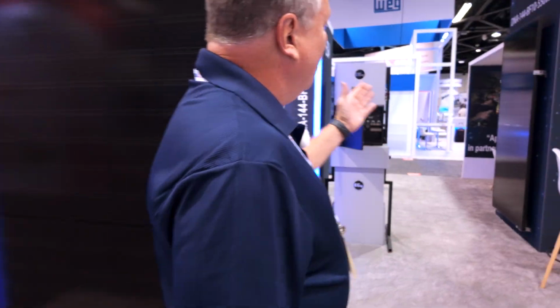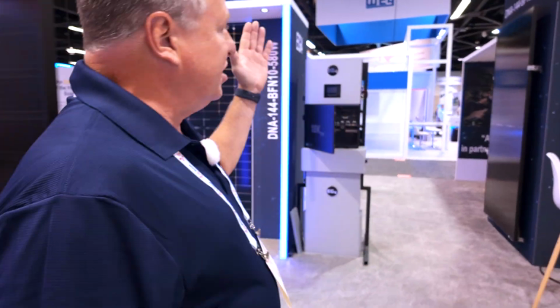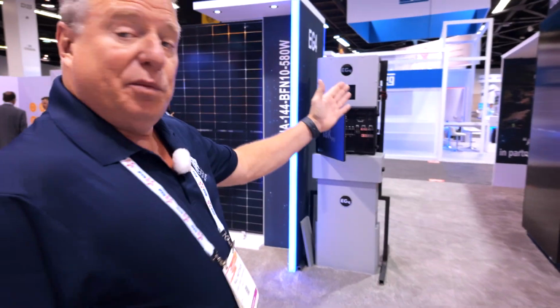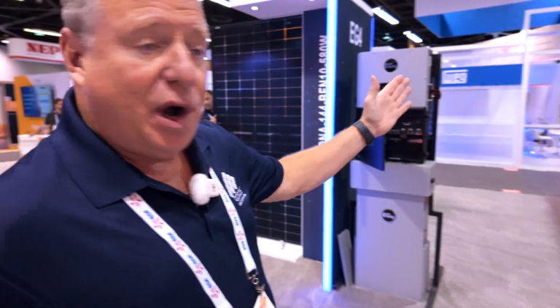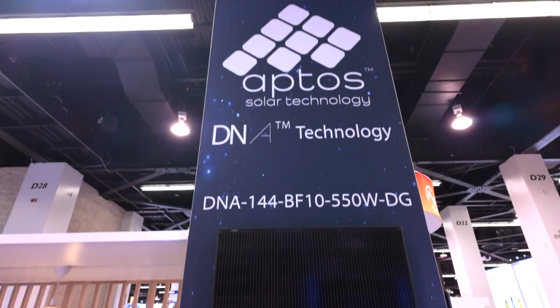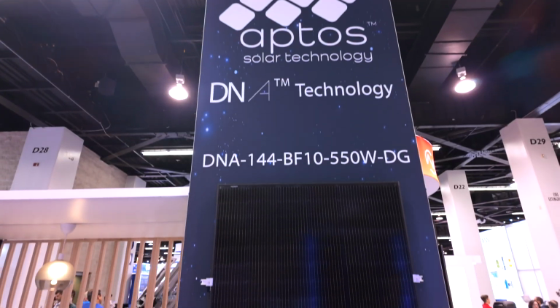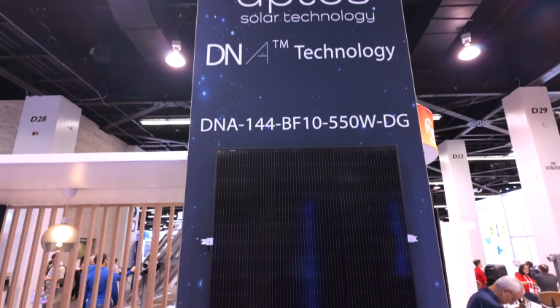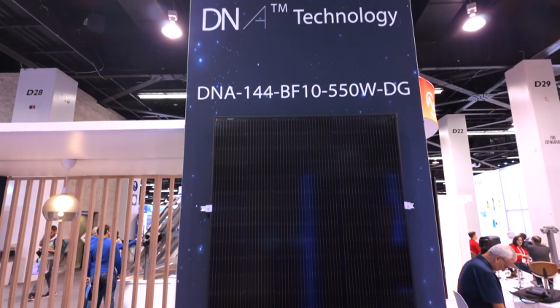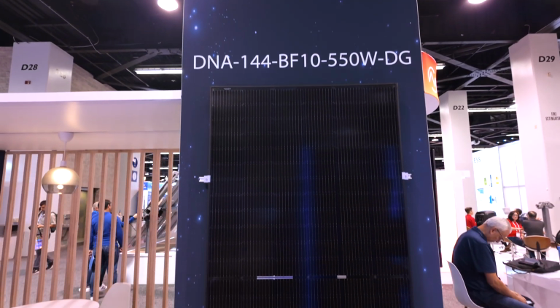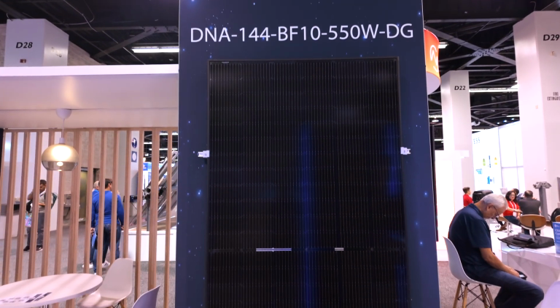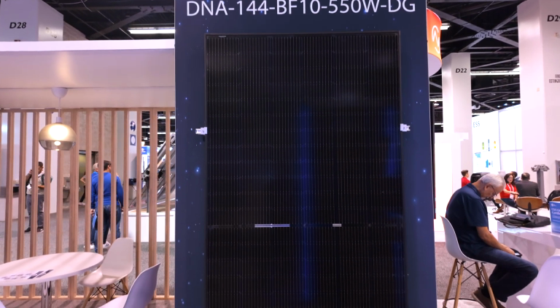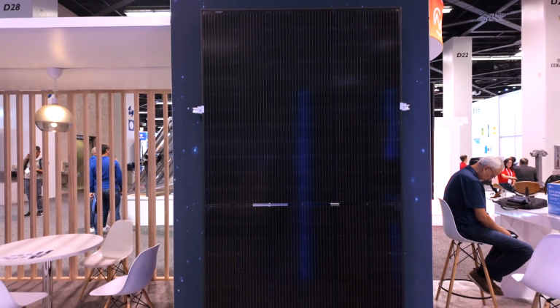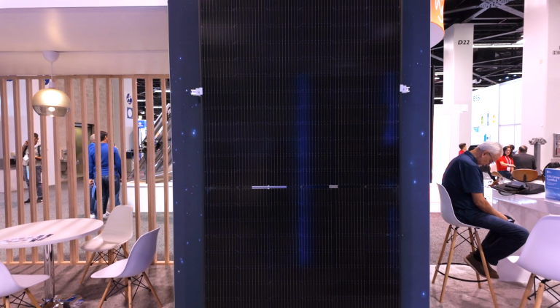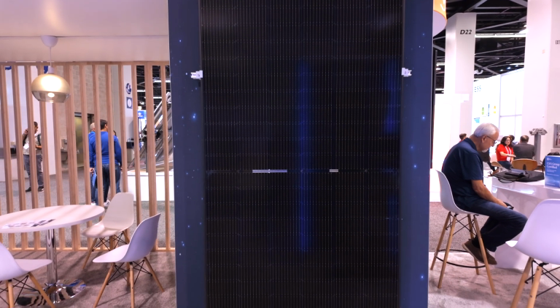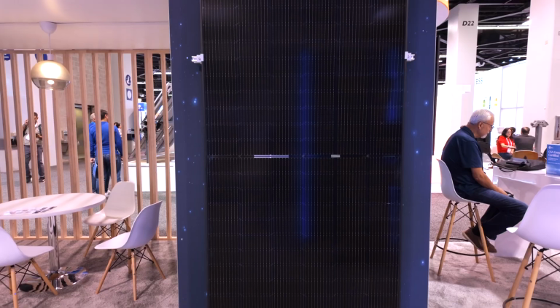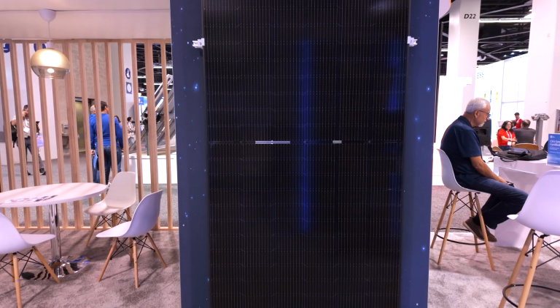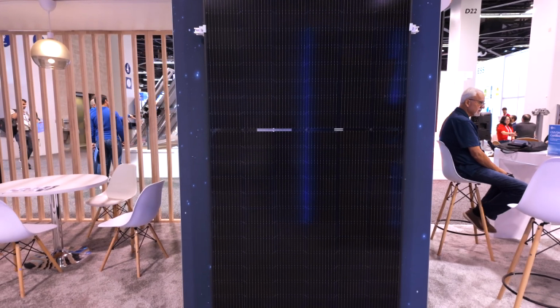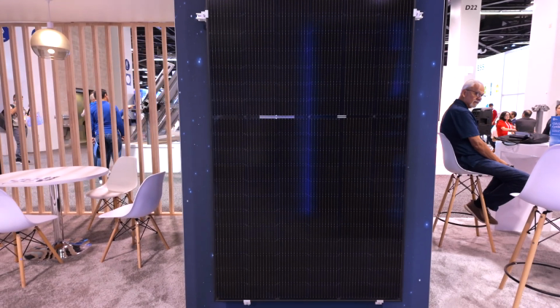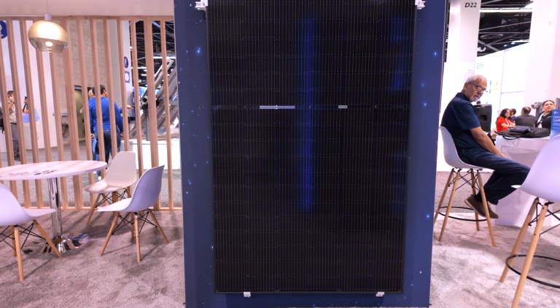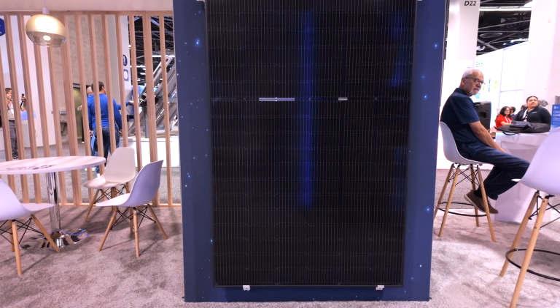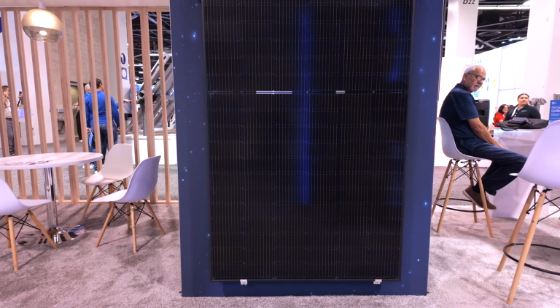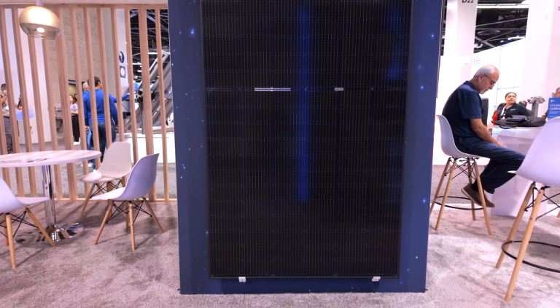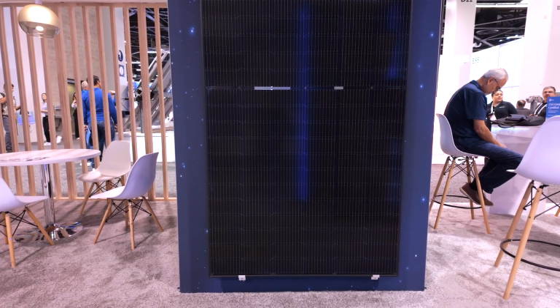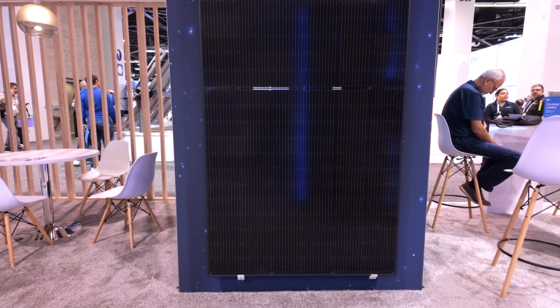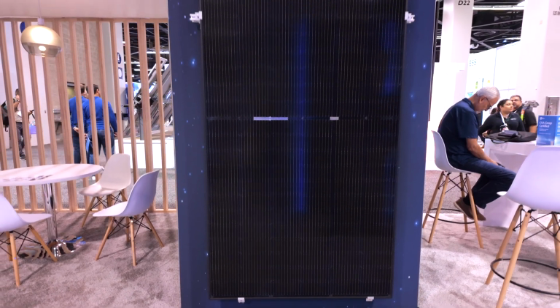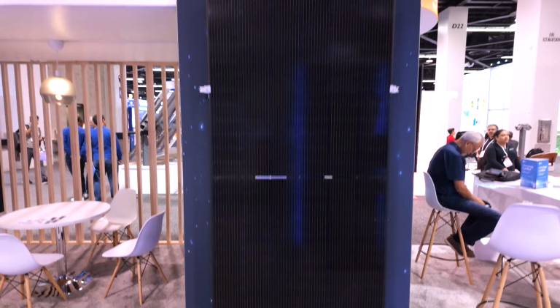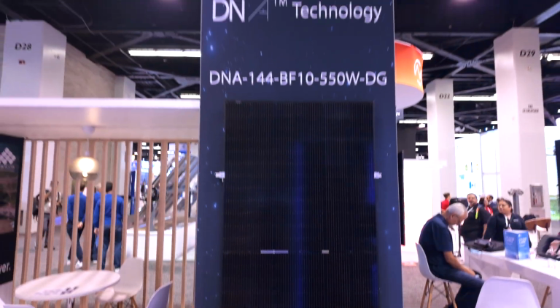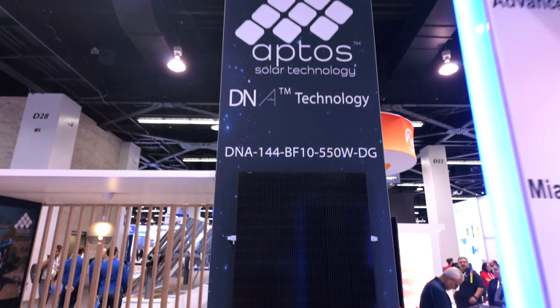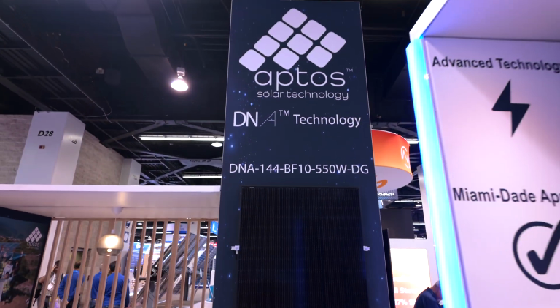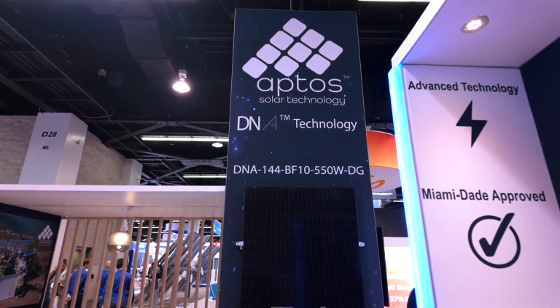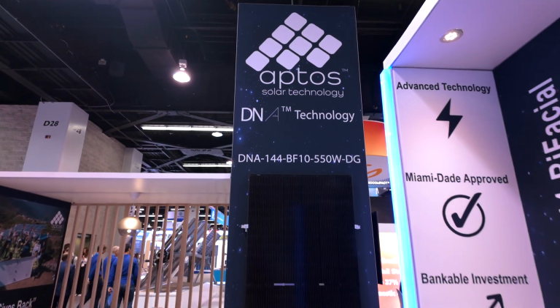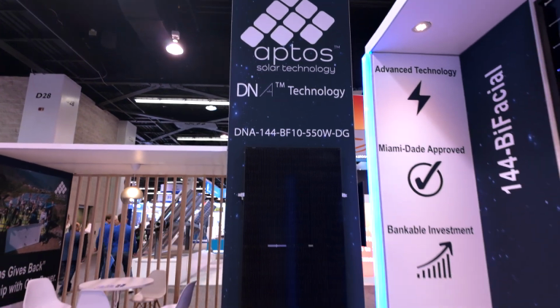which is our commercial product. This is the first all-black commercial product. It comes with the same Aptos frame, 35mm, very strong panel. It has a 4,000 pascal wind load rating on the back.